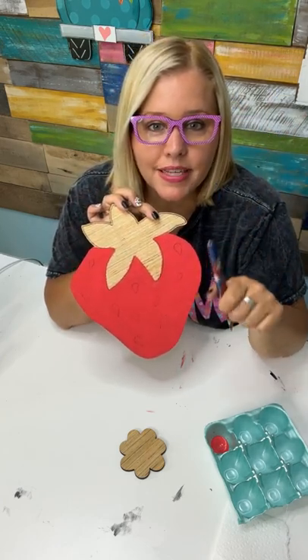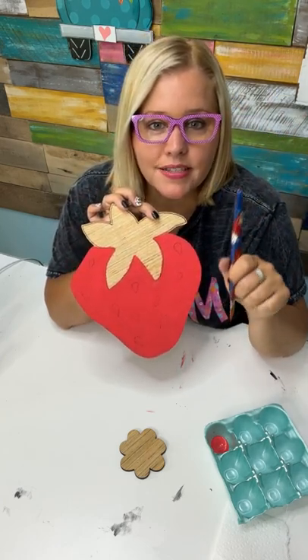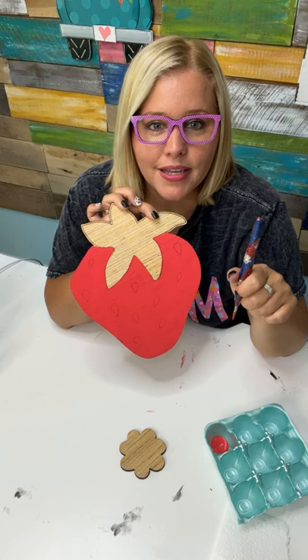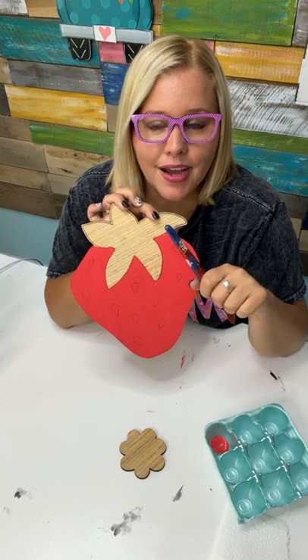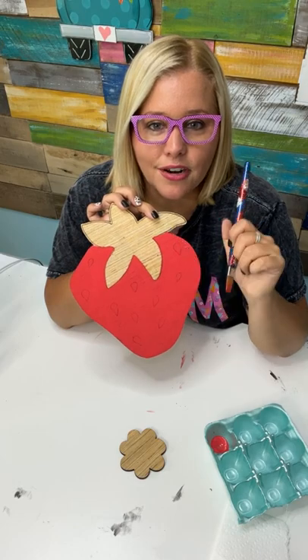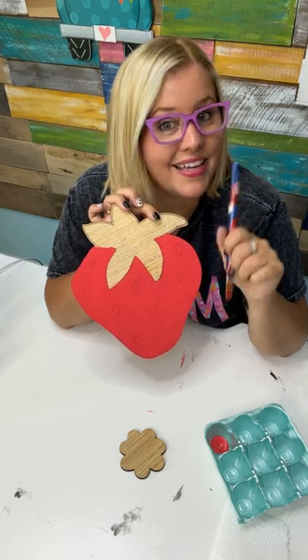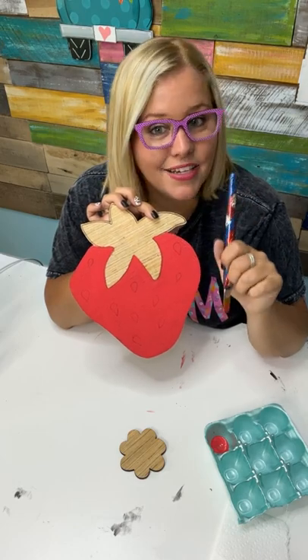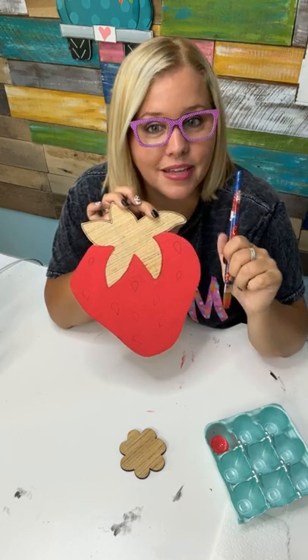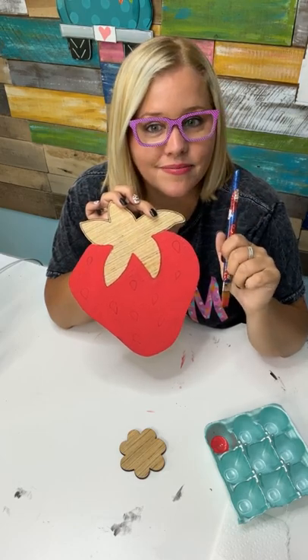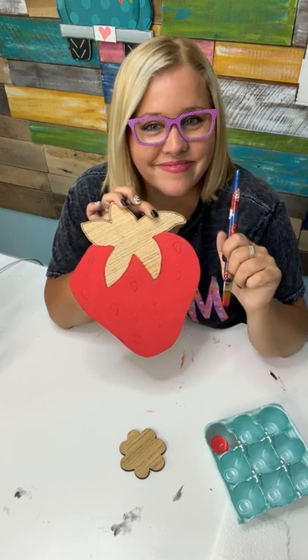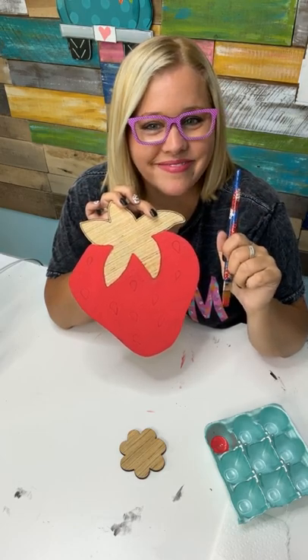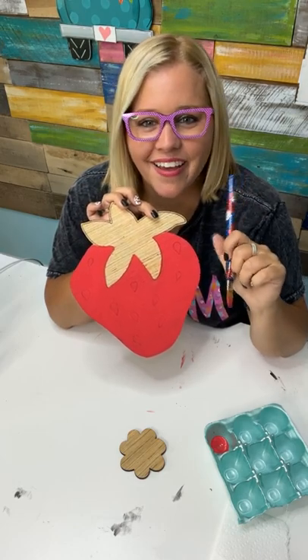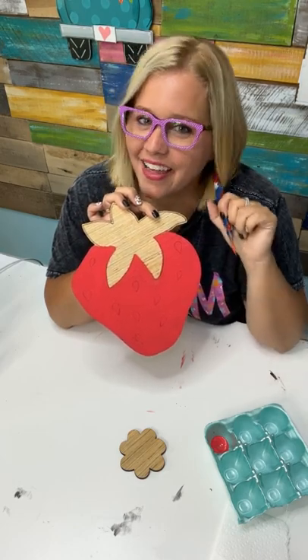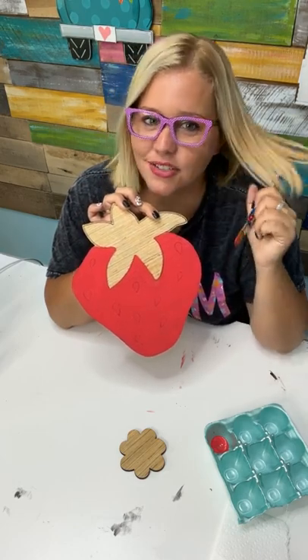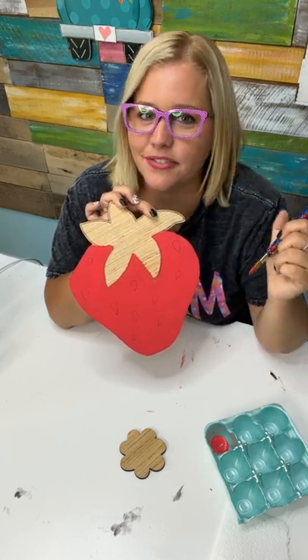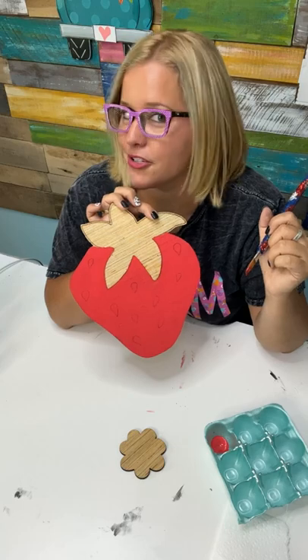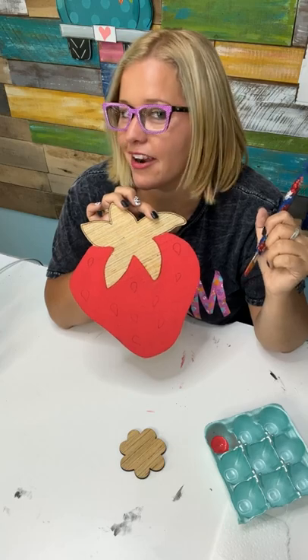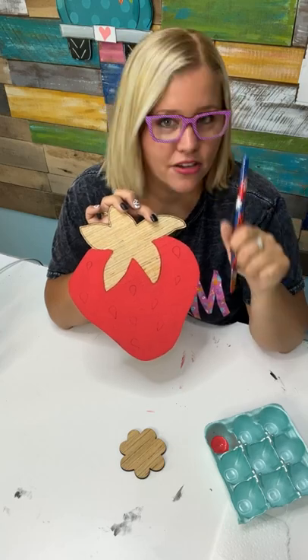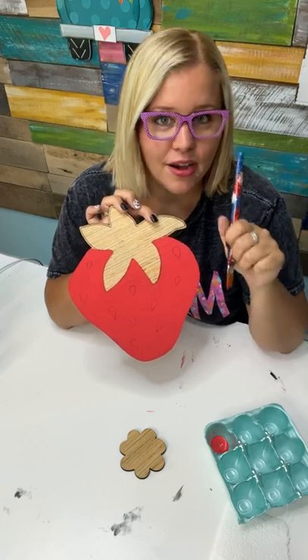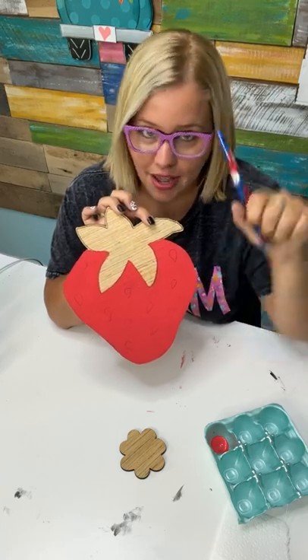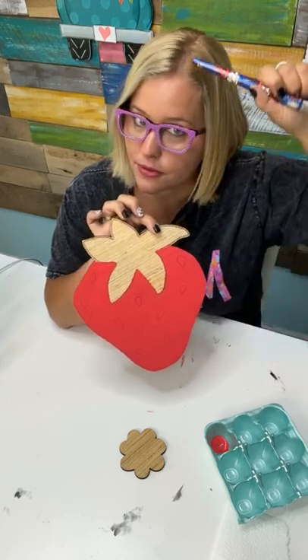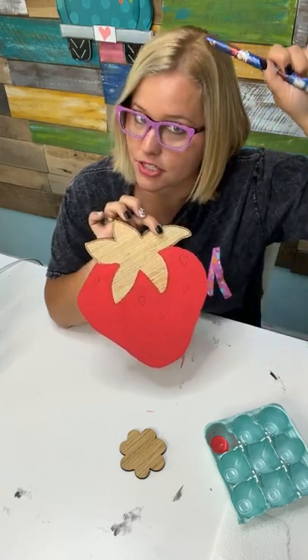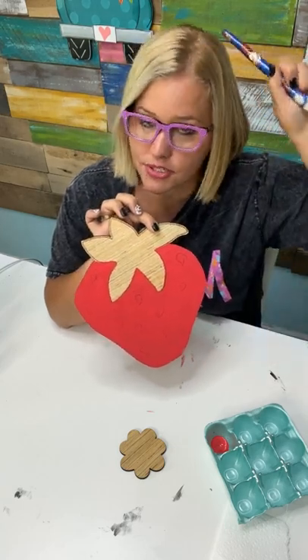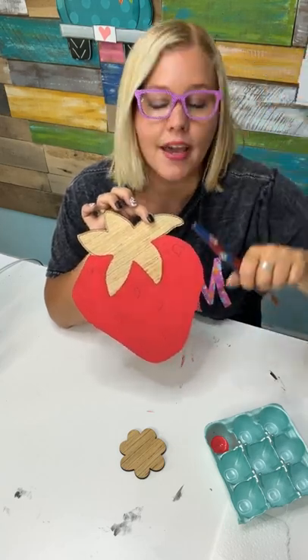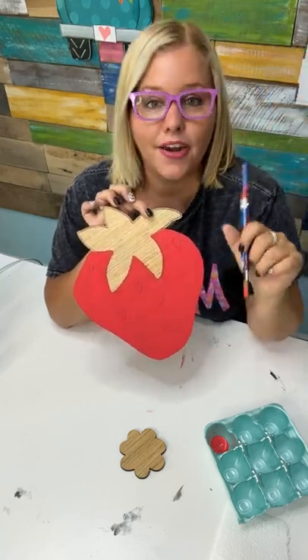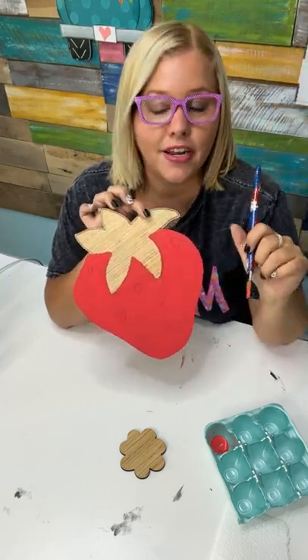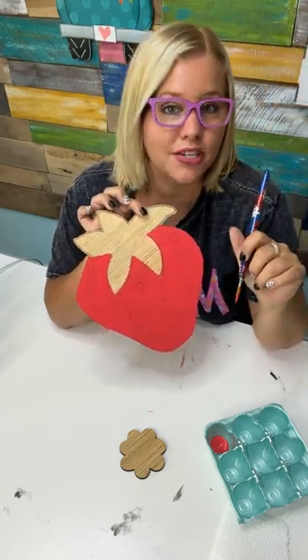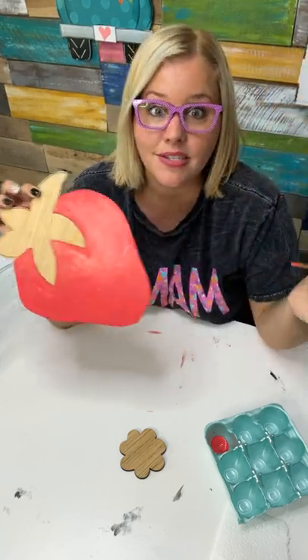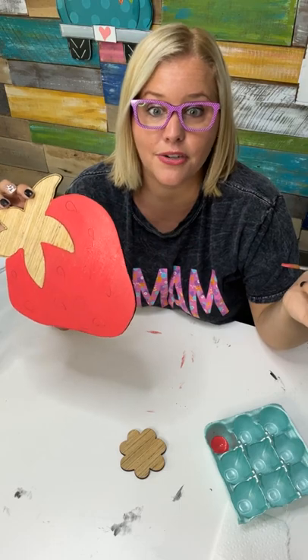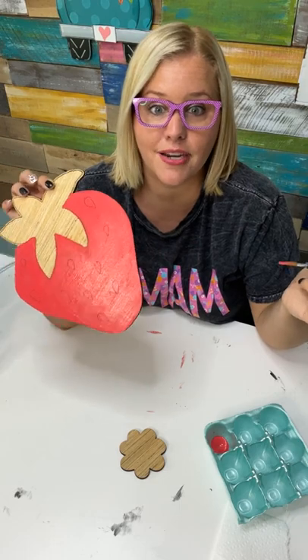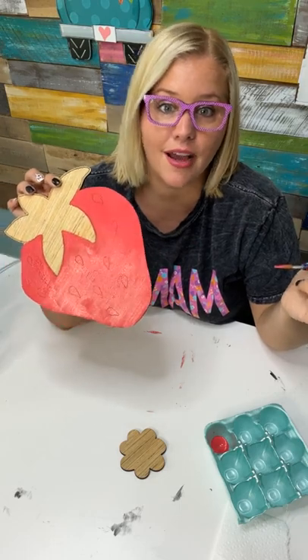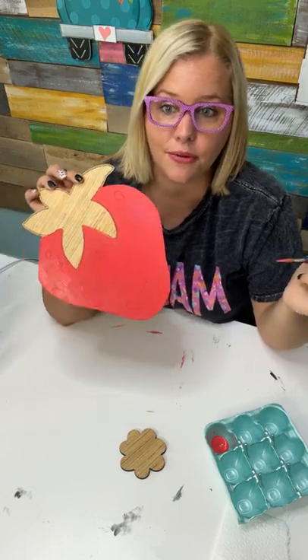Emily asks if the blanks have lines drawn on them — yes, they do. And Kathy says I look so different with my straight hair. I went and had my roots touched up yesterday and had her straighten it because she always does a better job straightening it than I ever do.